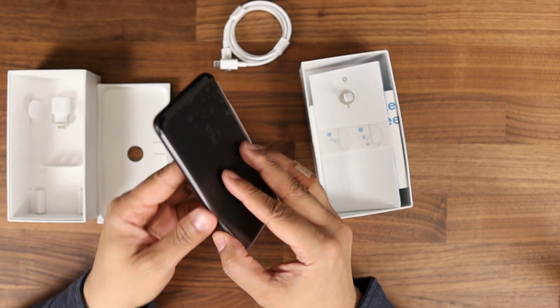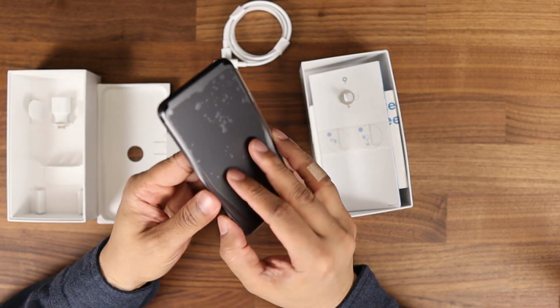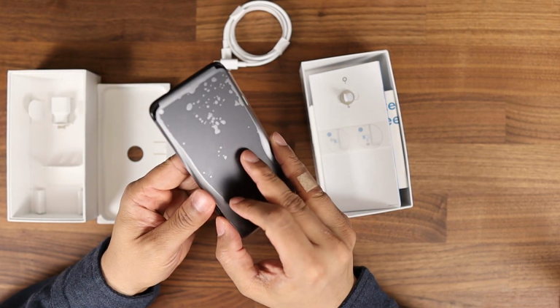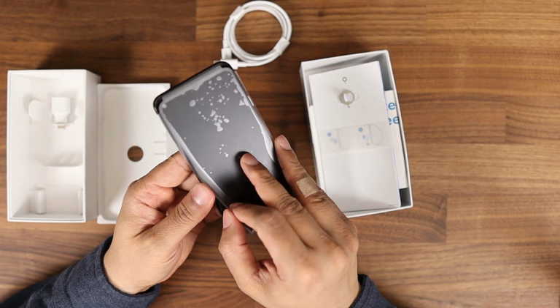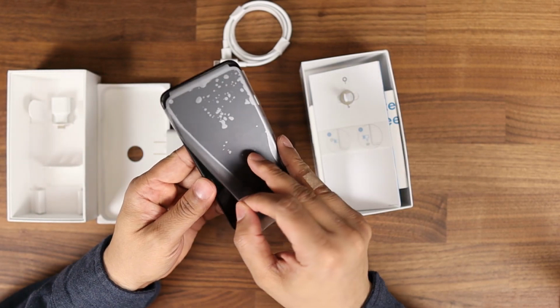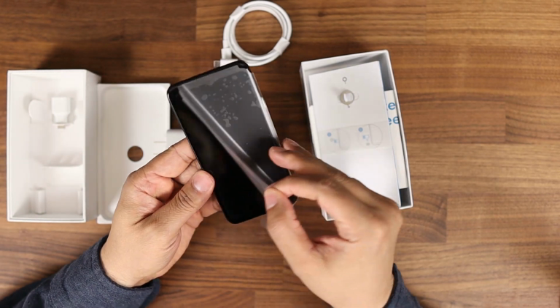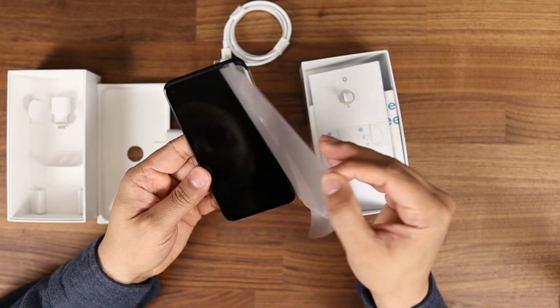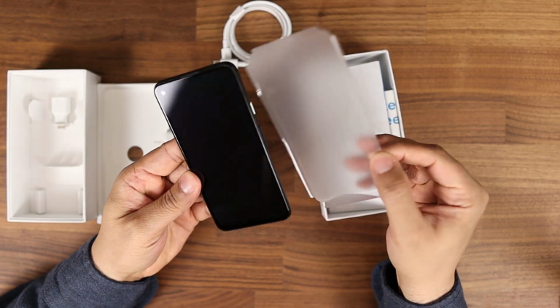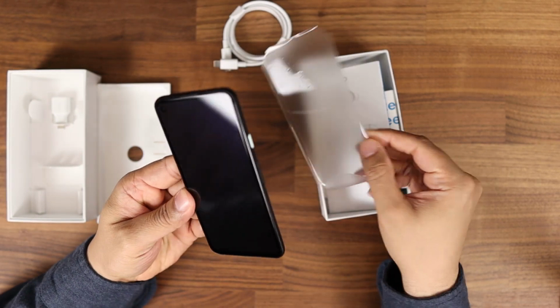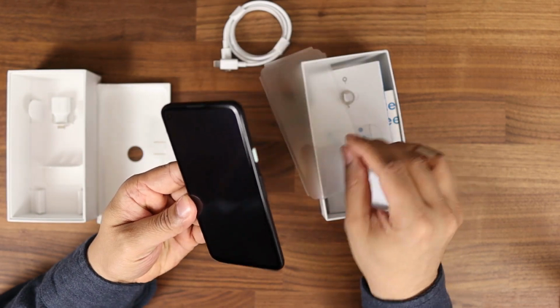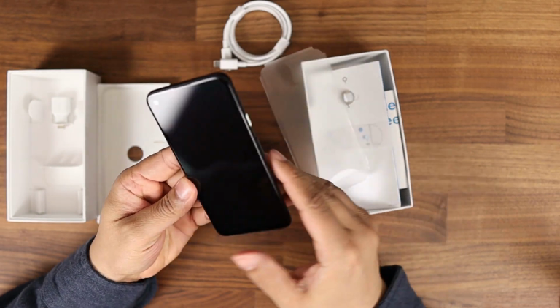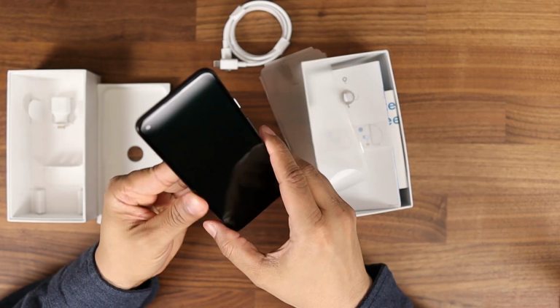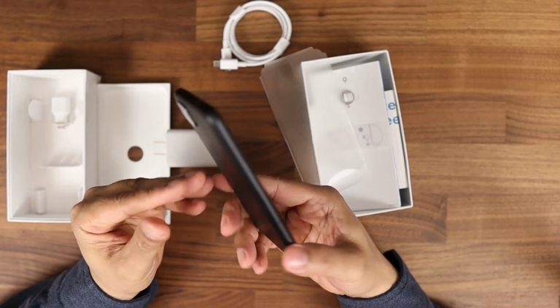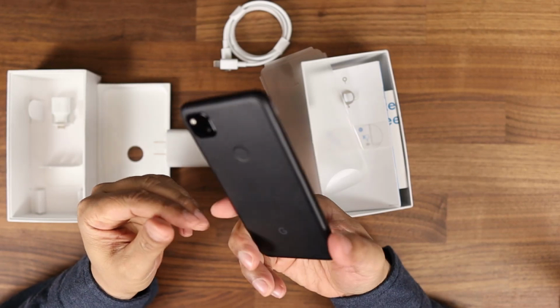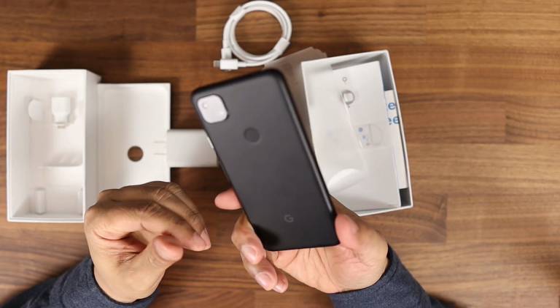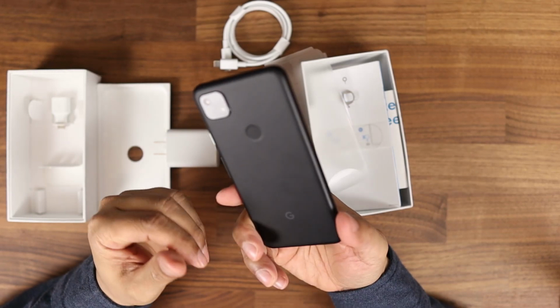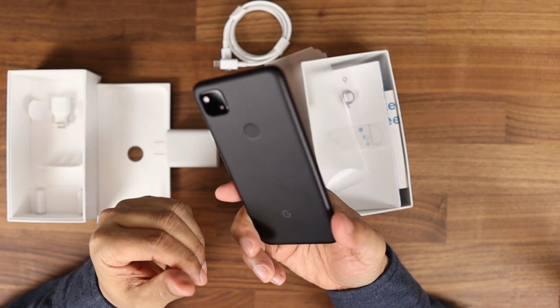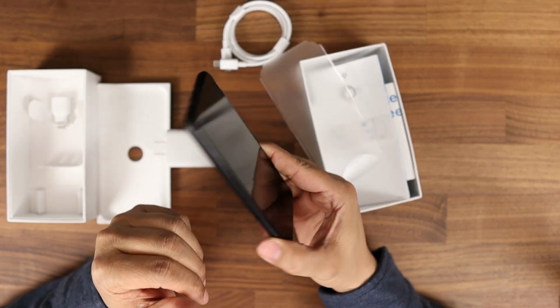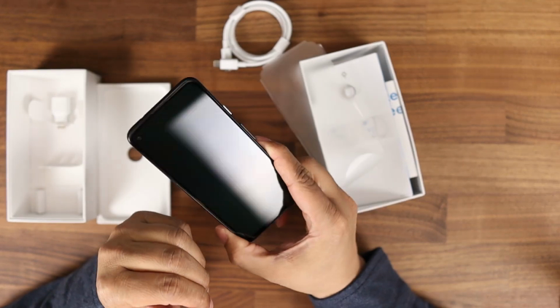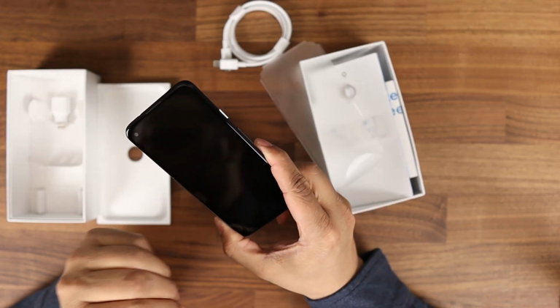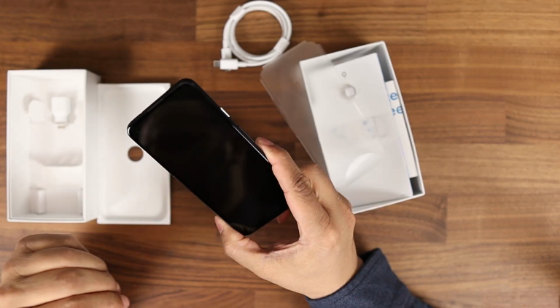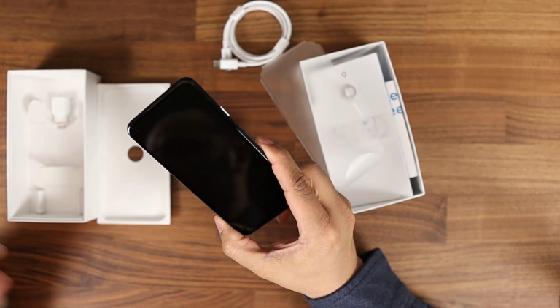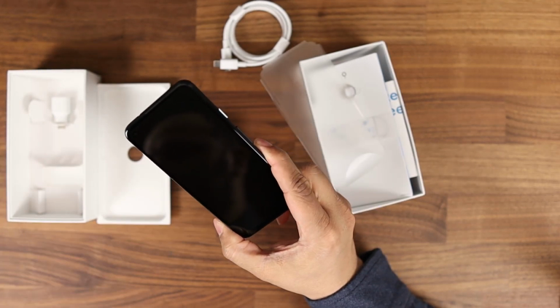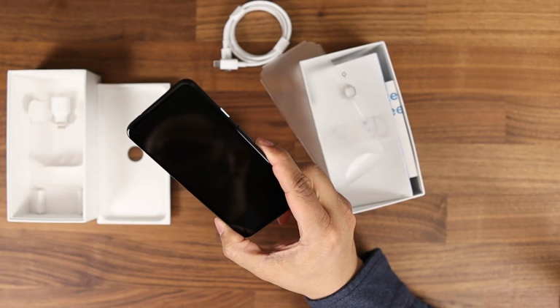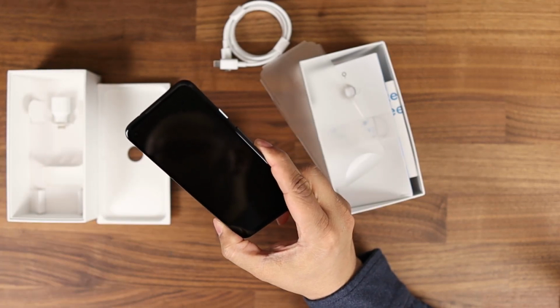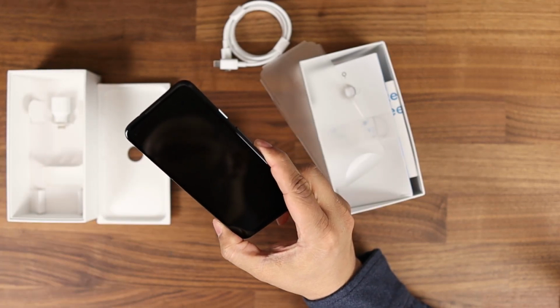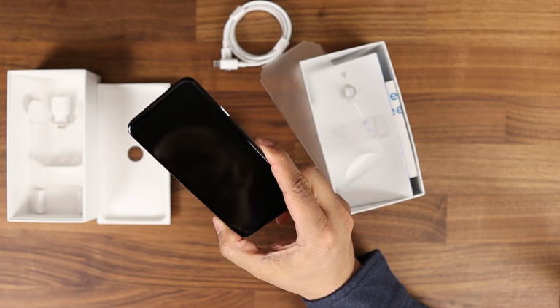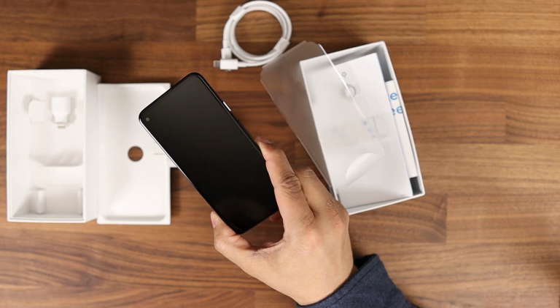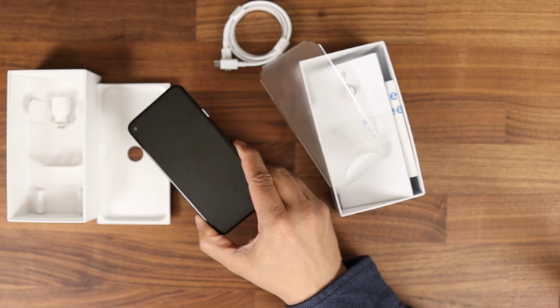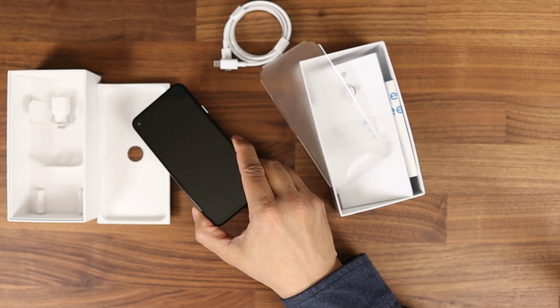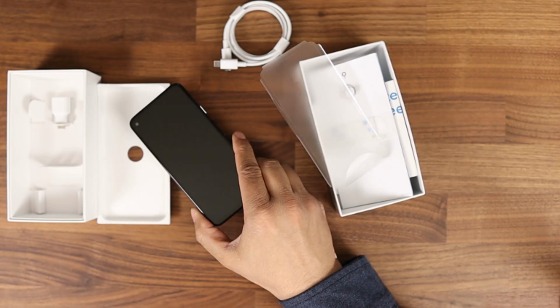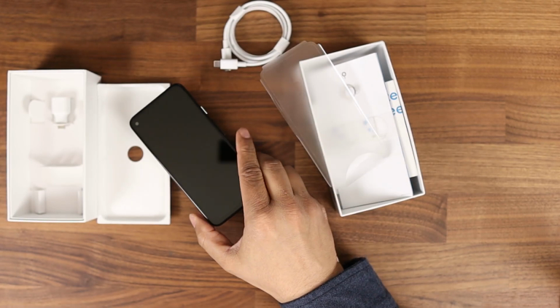Let's get this sticker off. Nice crispy phone, nothing like it. Shiny, crispy smell. Everything is good. Let's get into it.